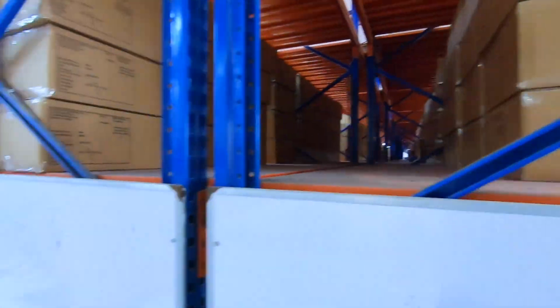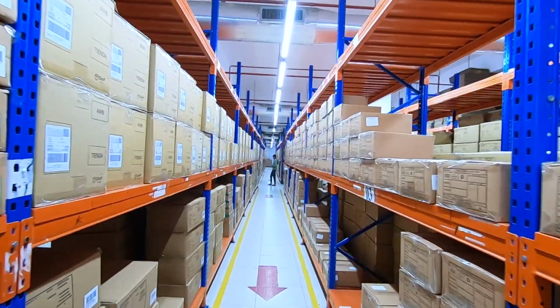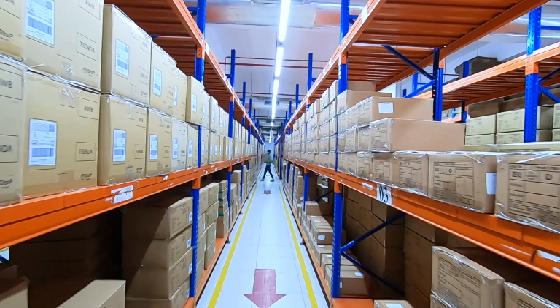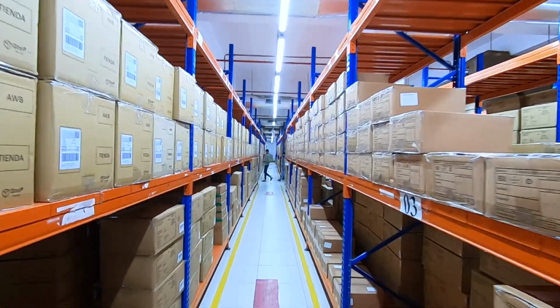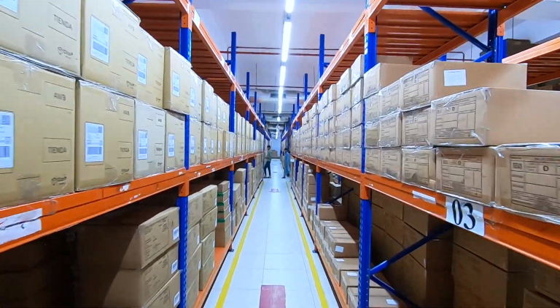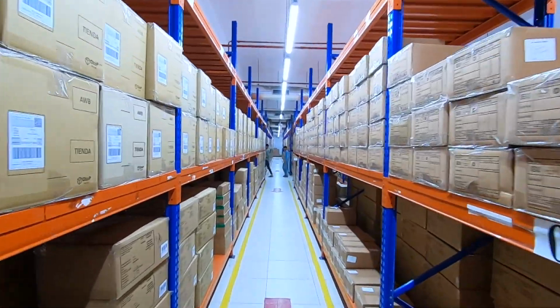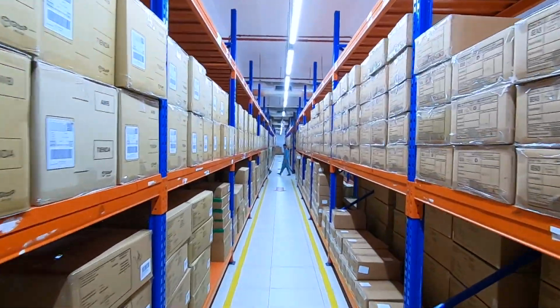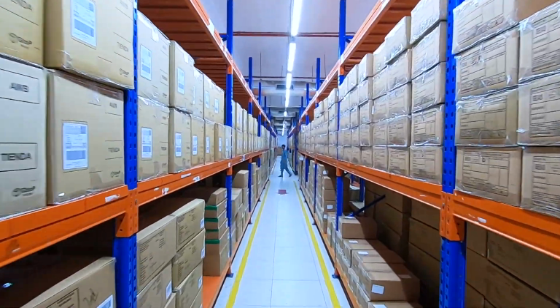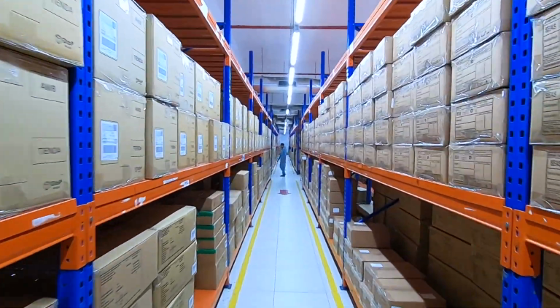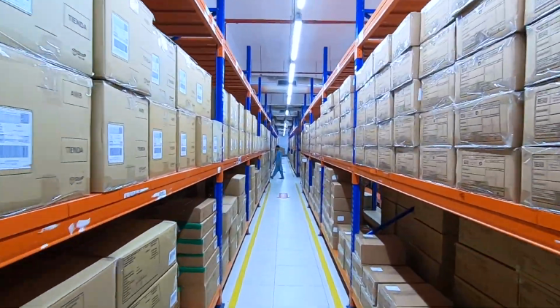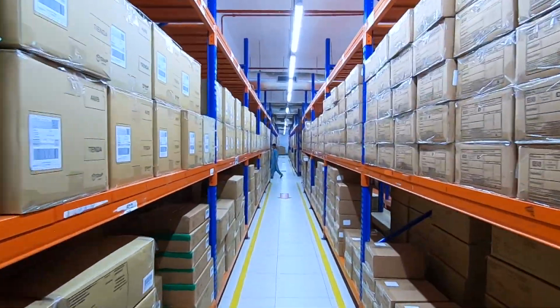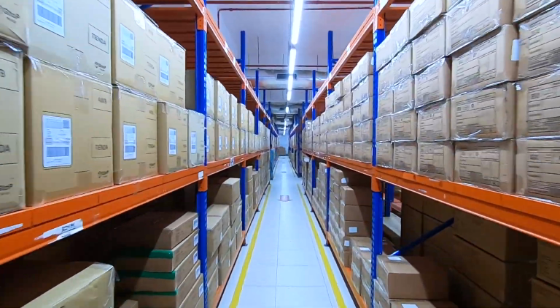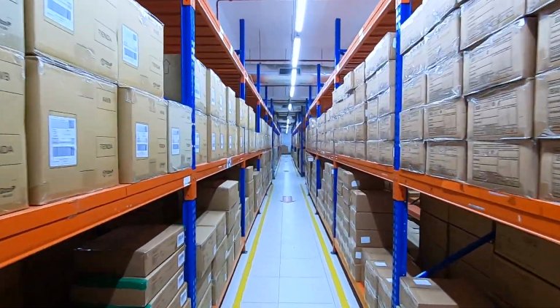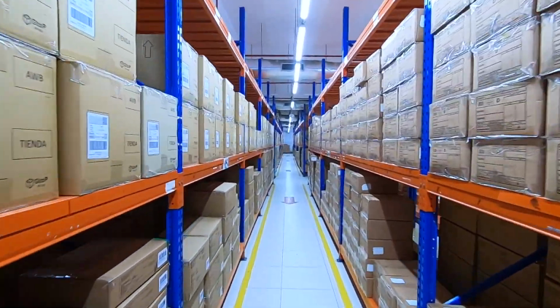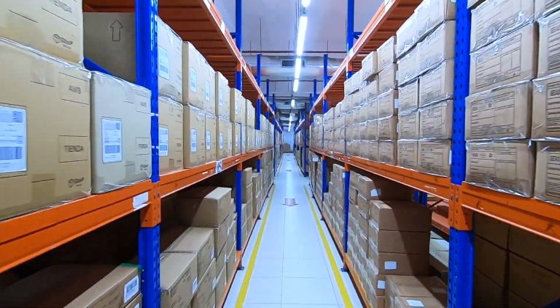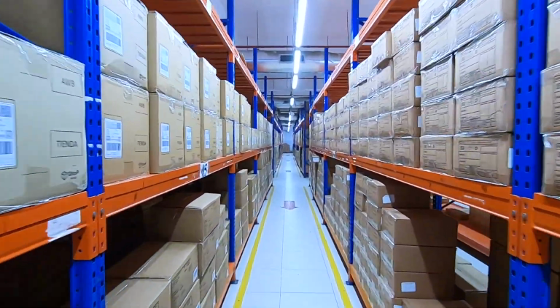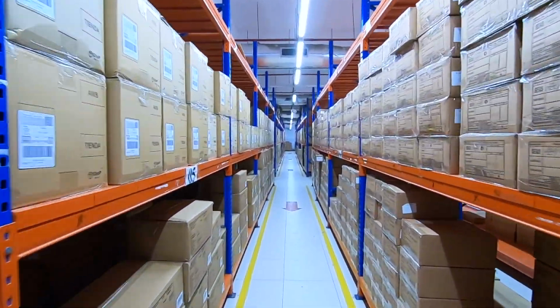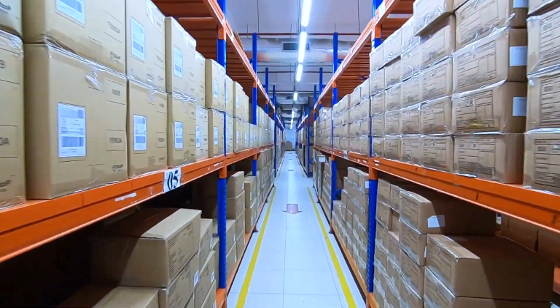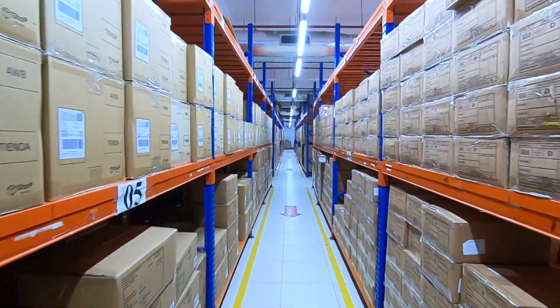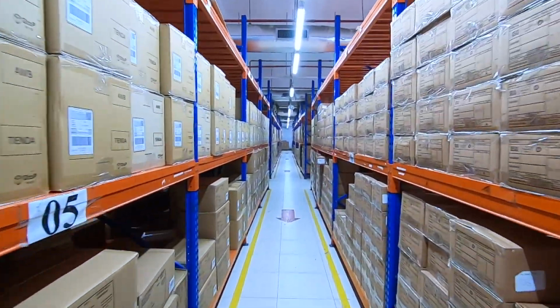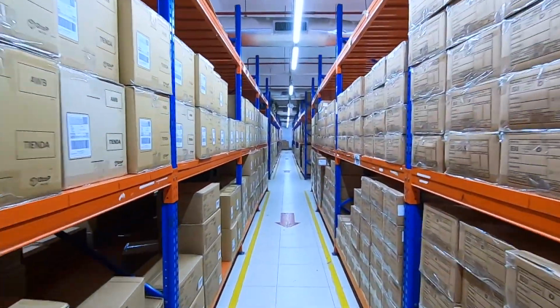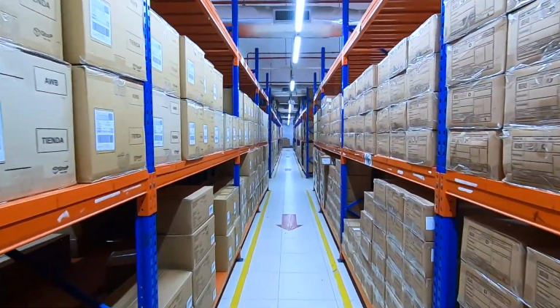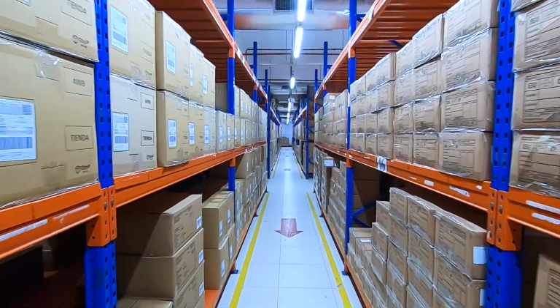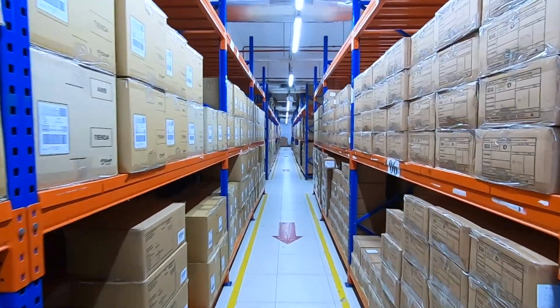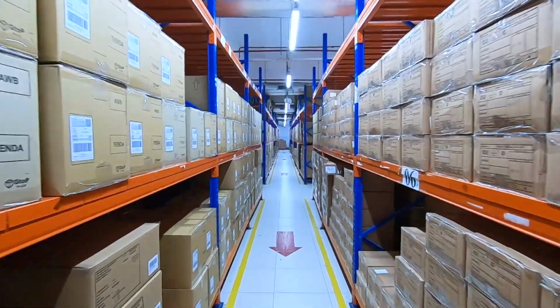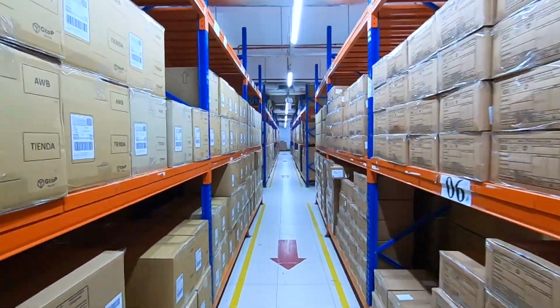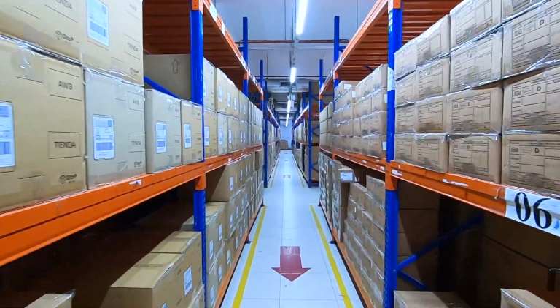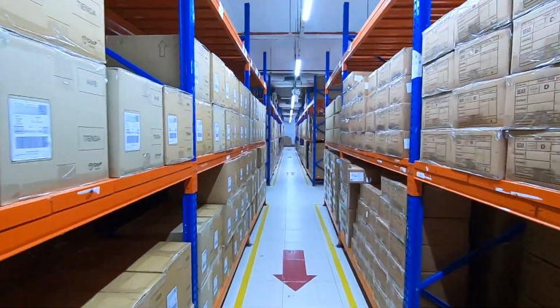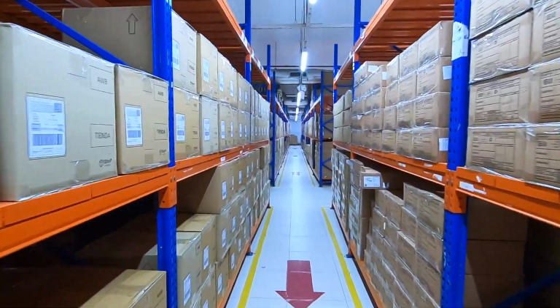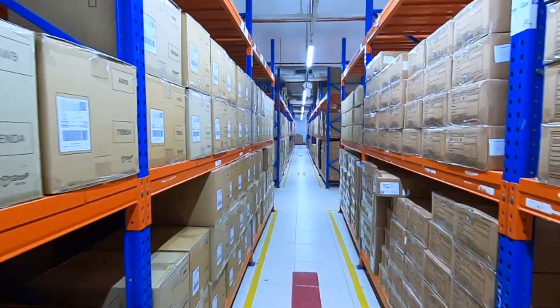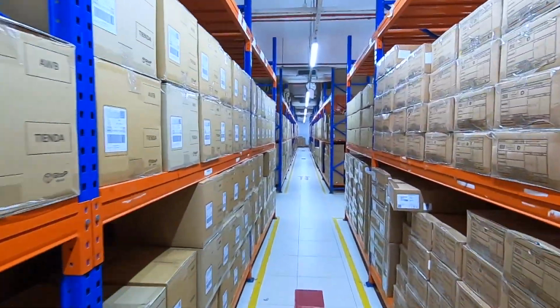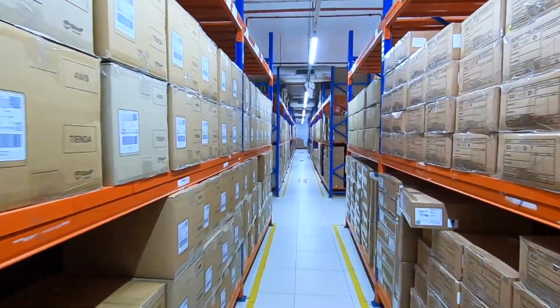It shouldn't be any surprise, seeing the size of all the different facilities — spinning, weaving — how large the warehouse is.